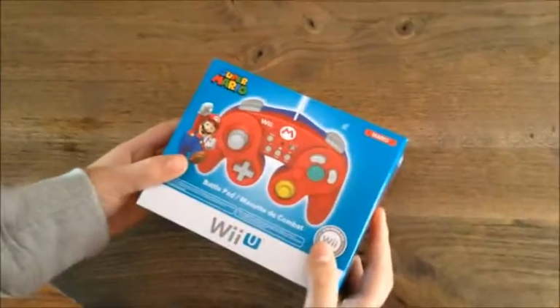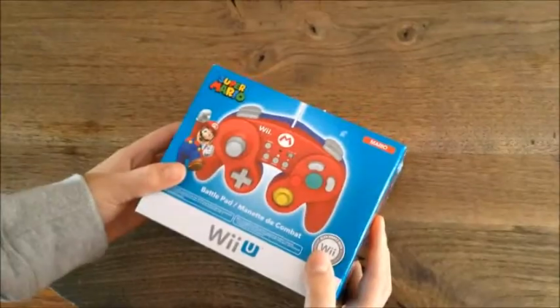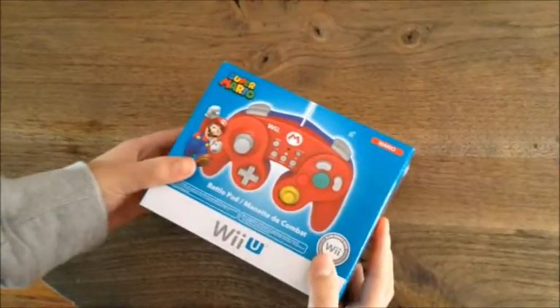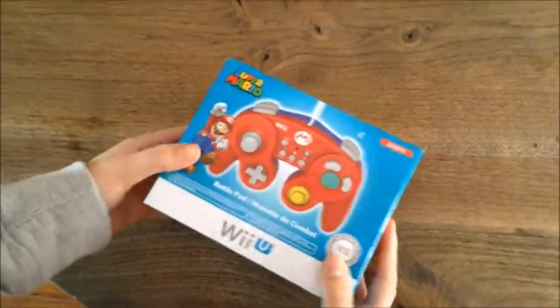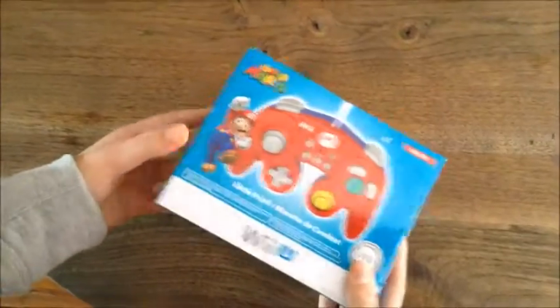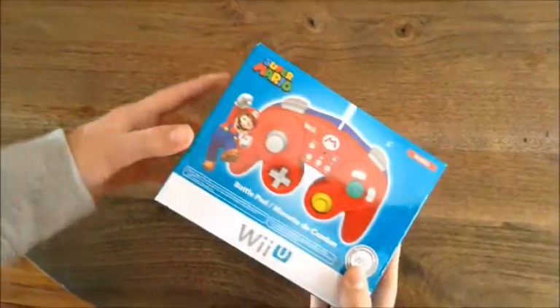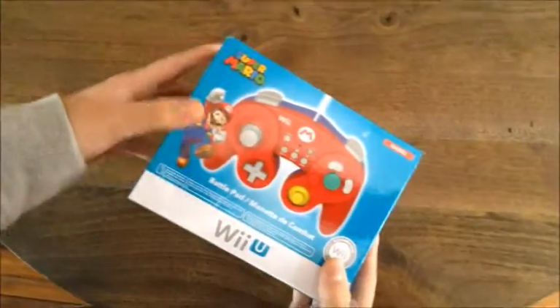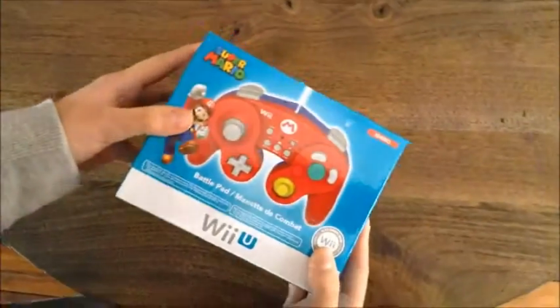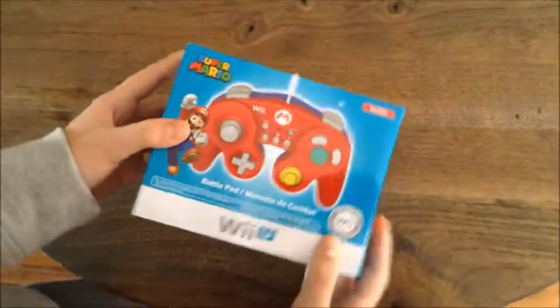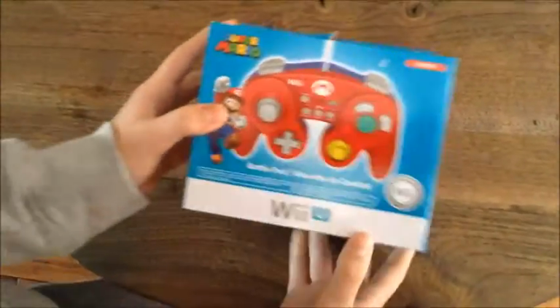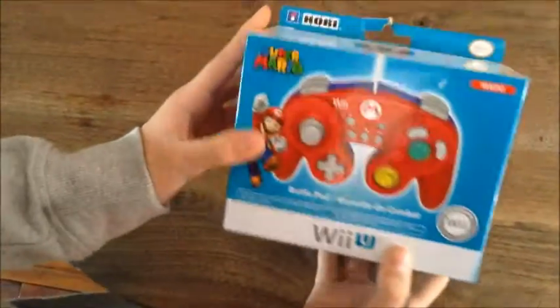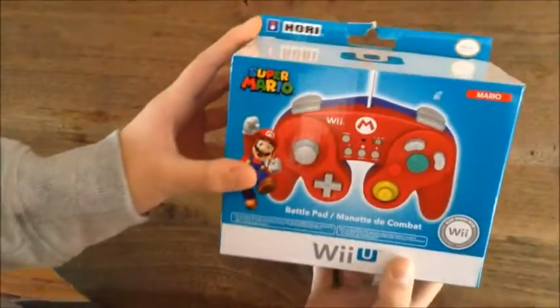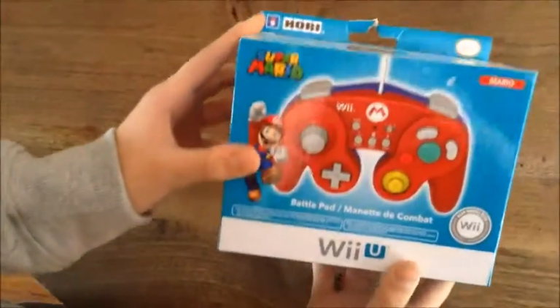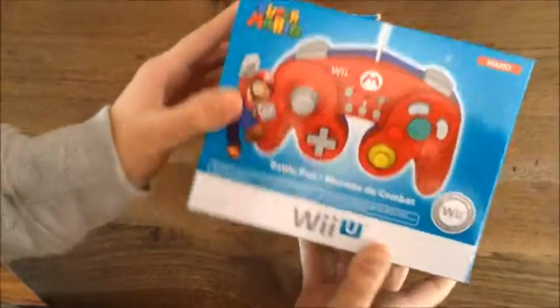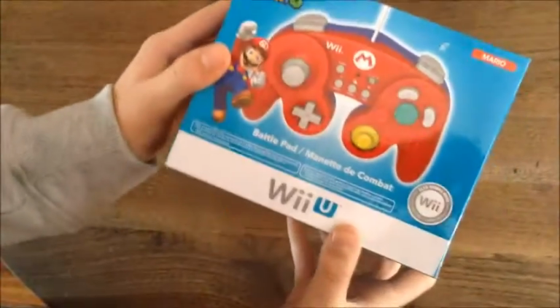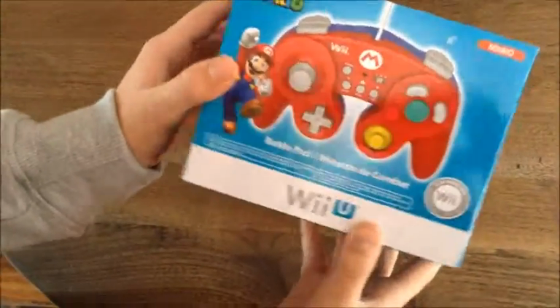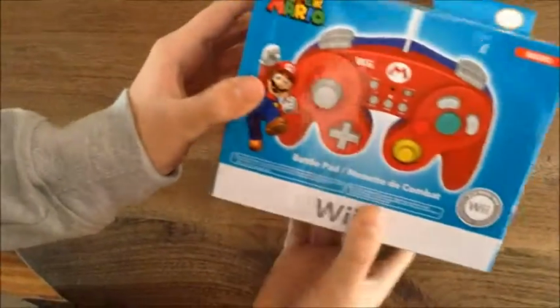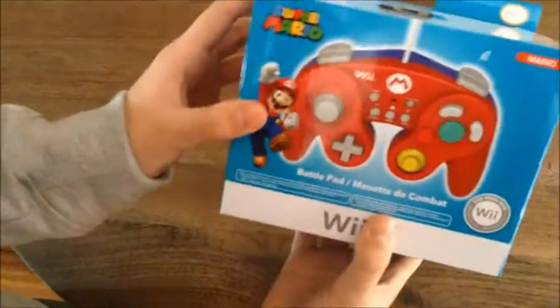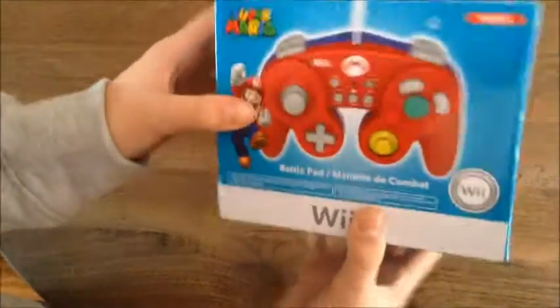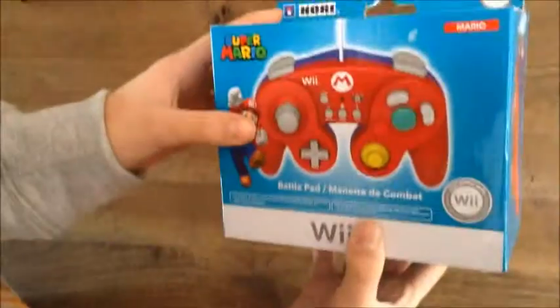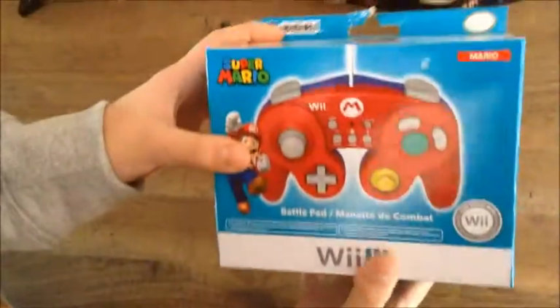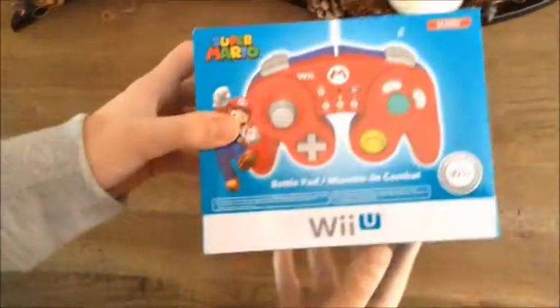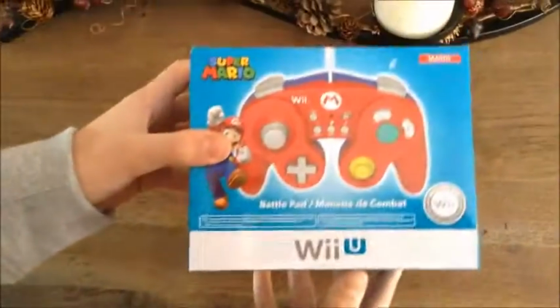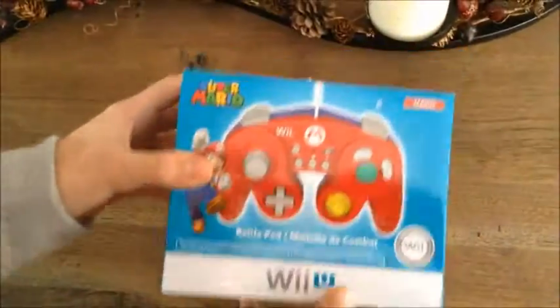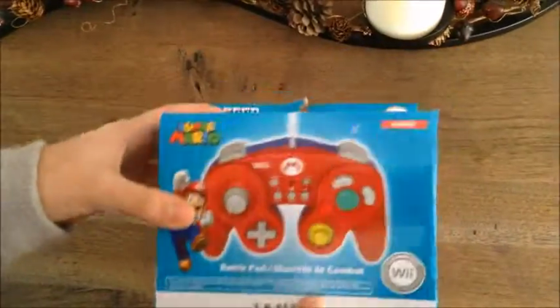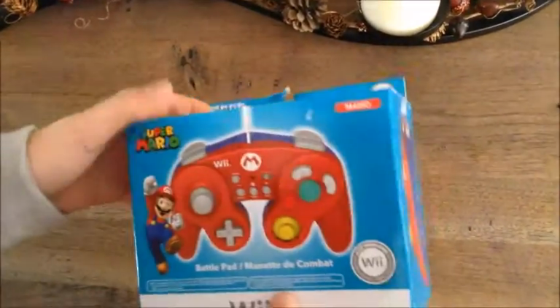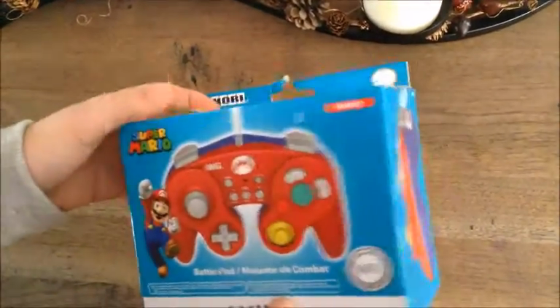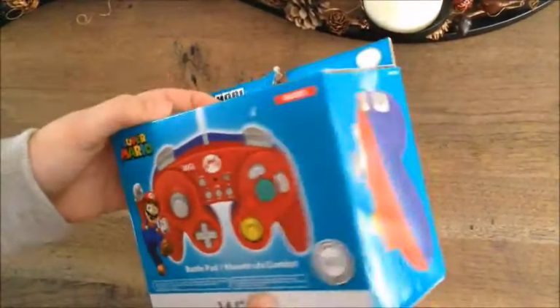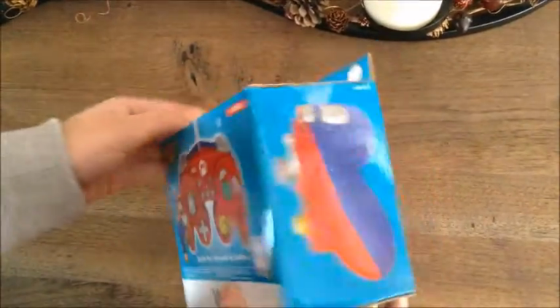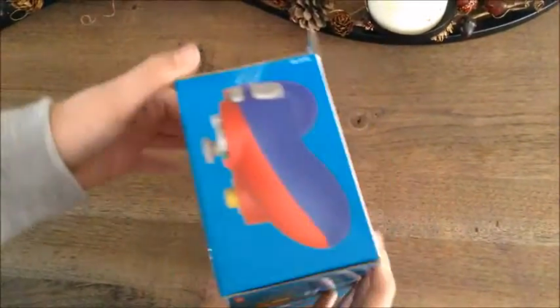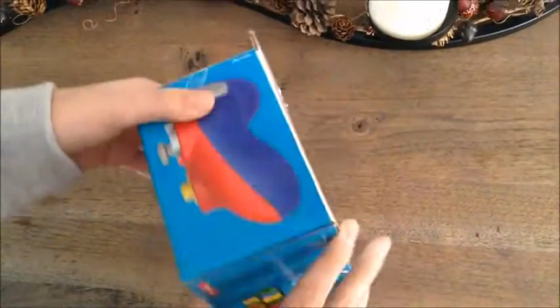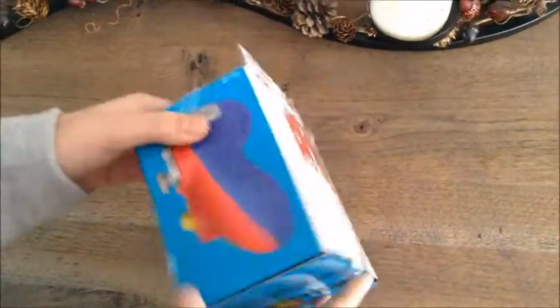Hello everybody, welcome back to another video. Today I'm gonna be unboxing this Super Mario themed battle pad for the Wii or Wii U.